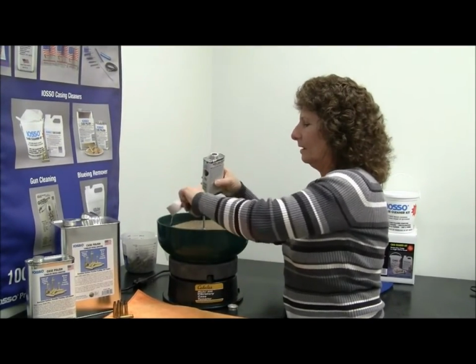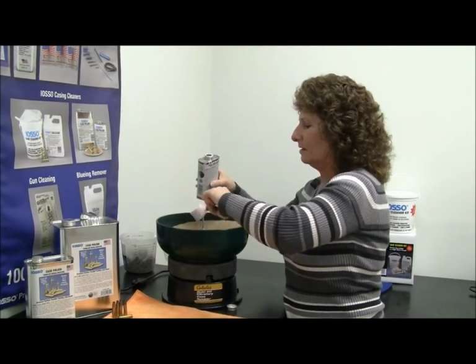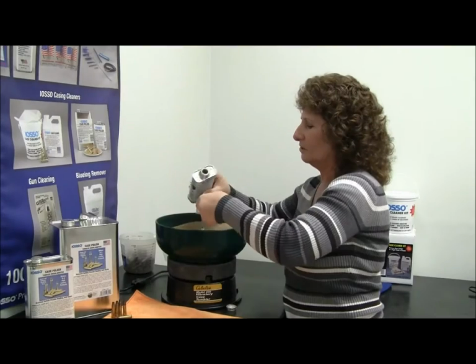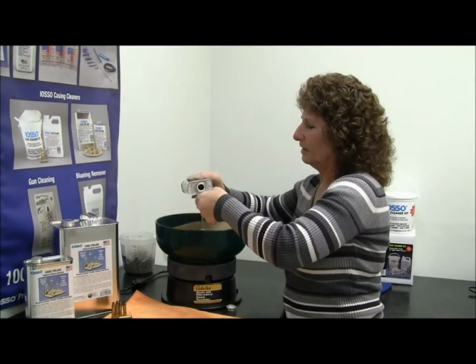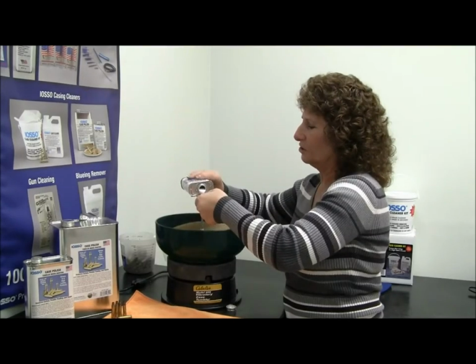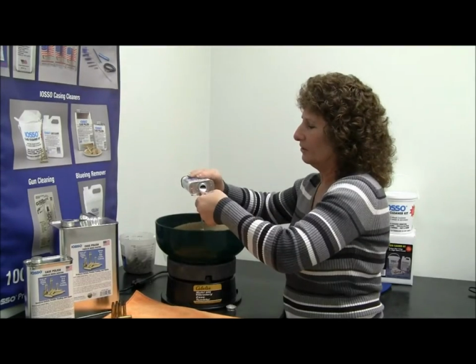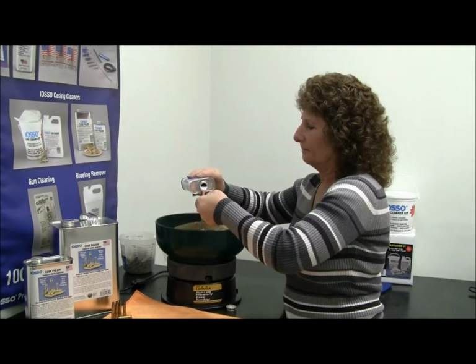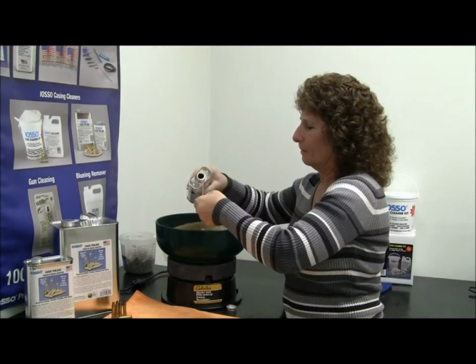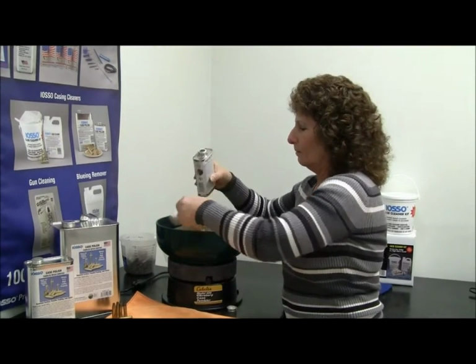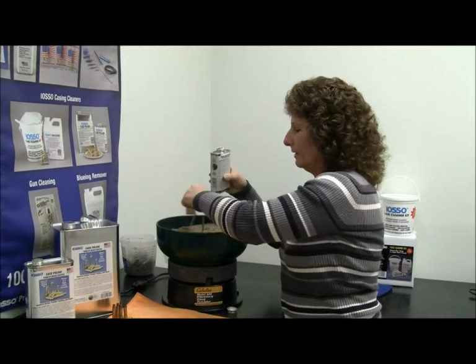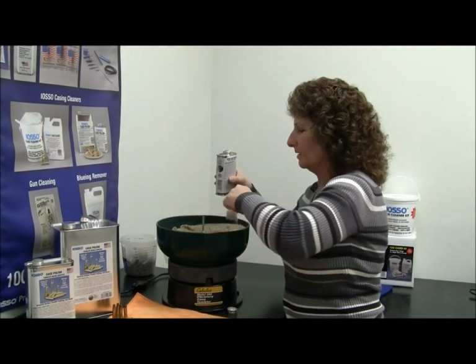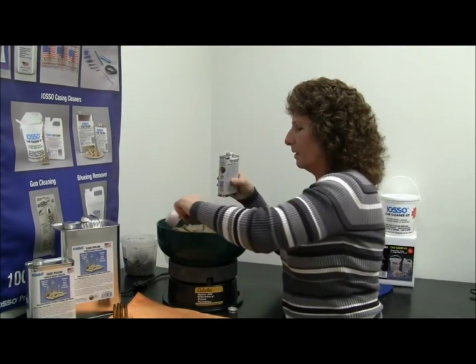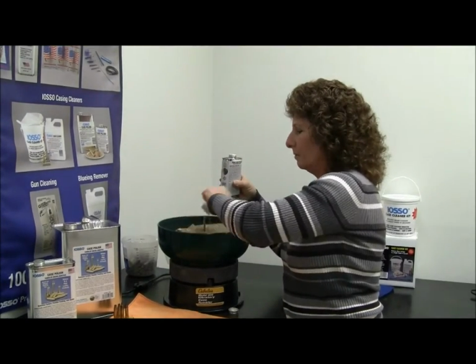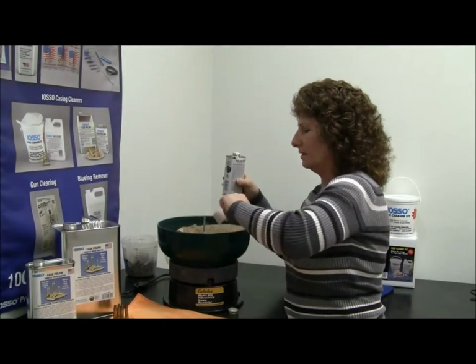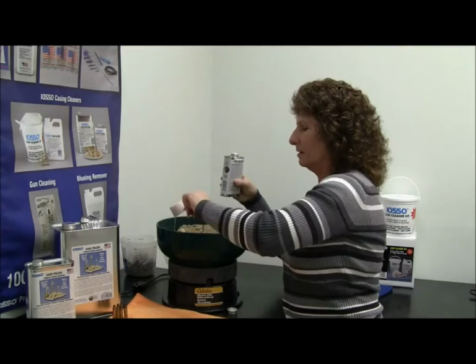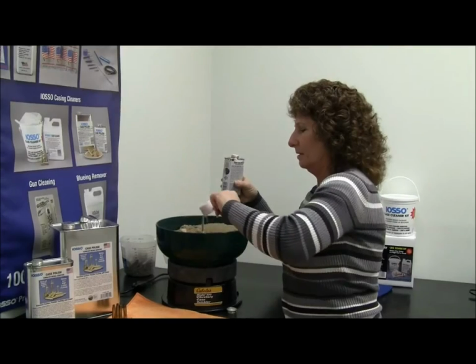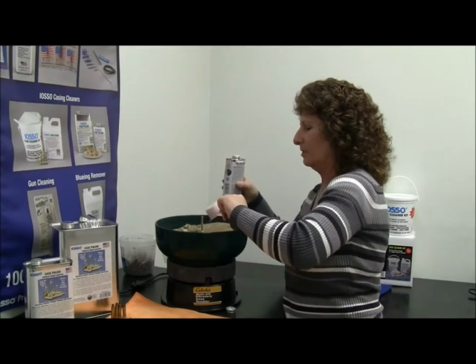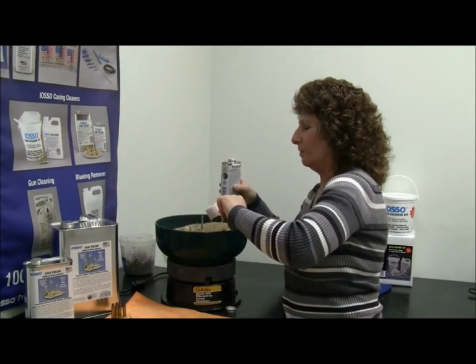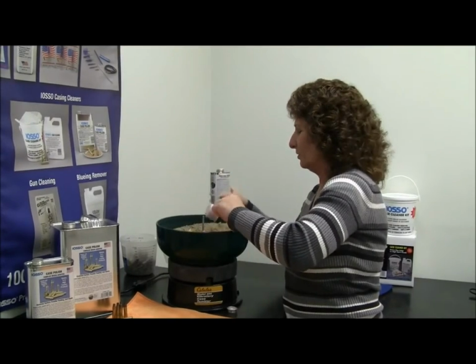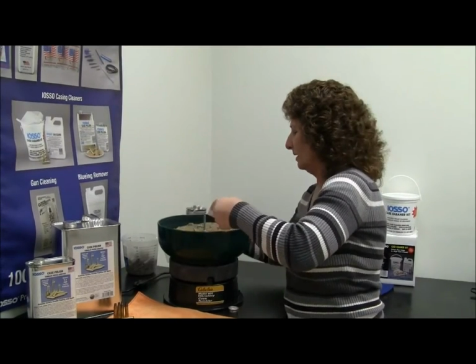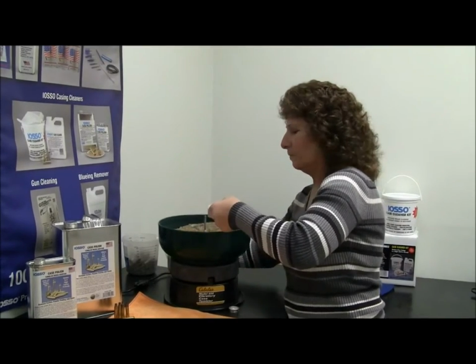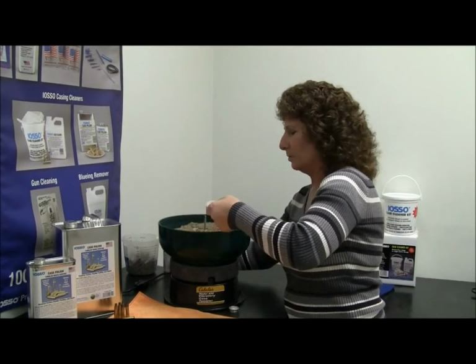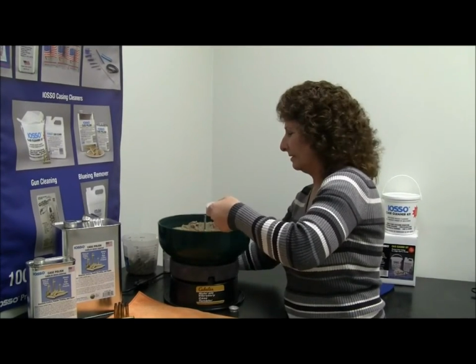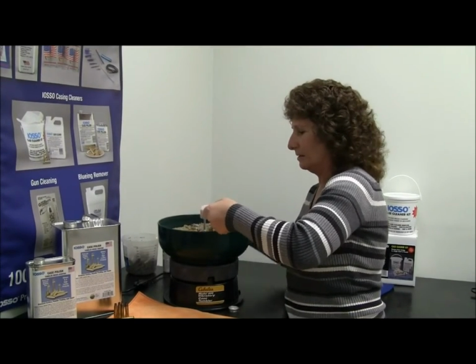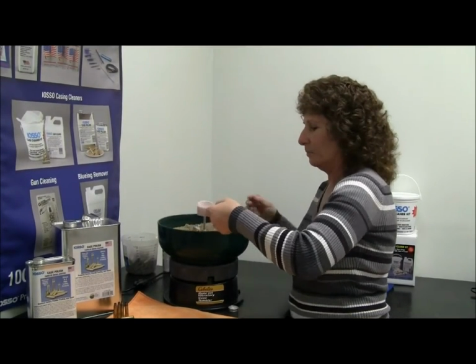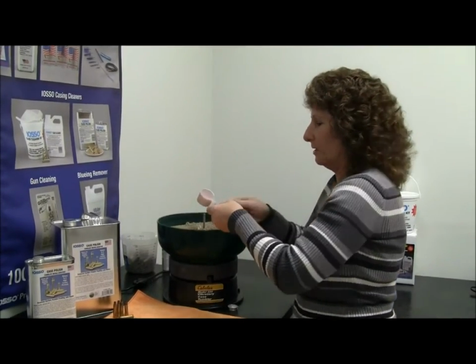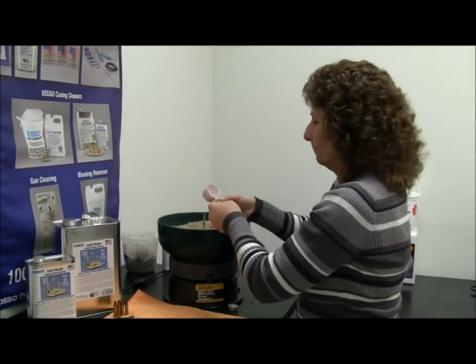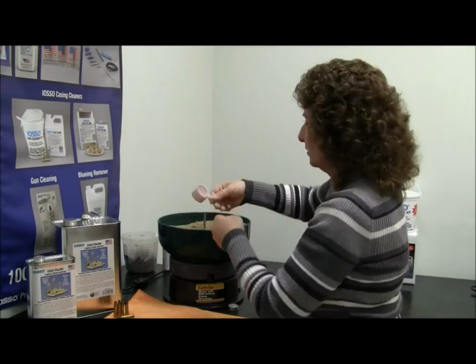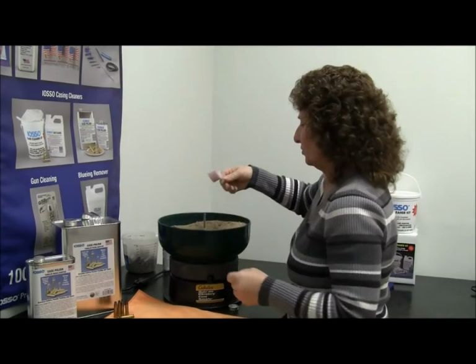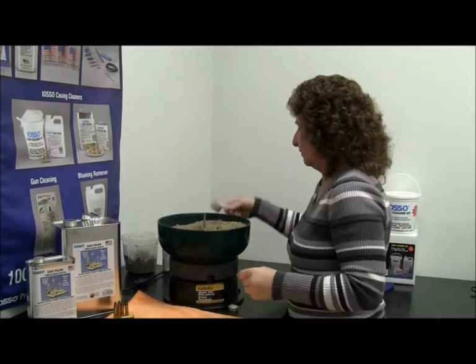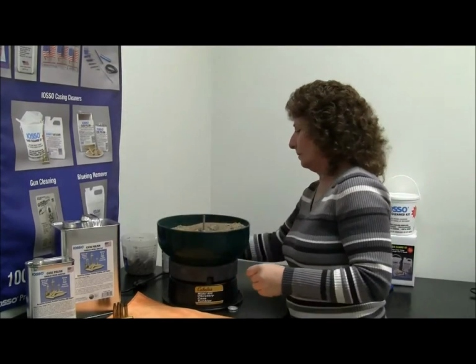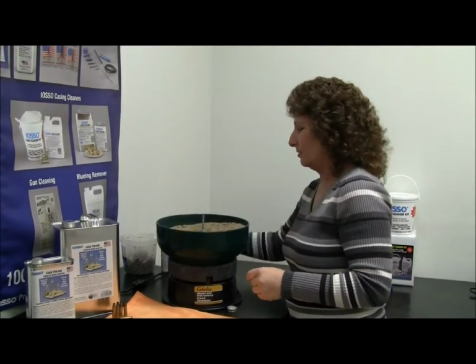It's going to start getting kind of chunky looking, but it'll mix up well once it mixes for a minute or two, and once you put the casings in it will disperse it out a little bit better too.